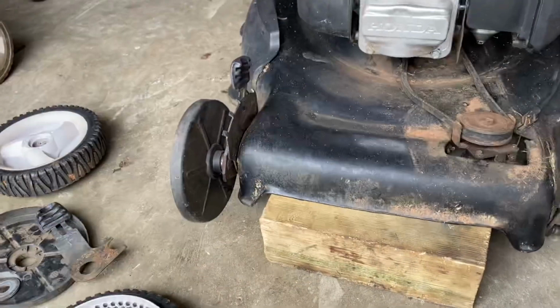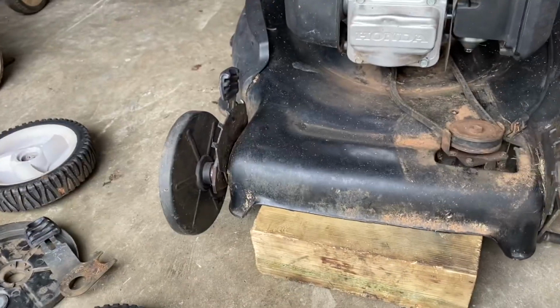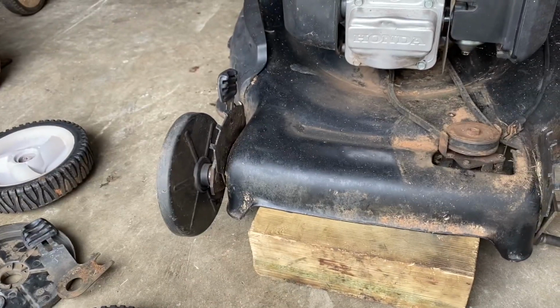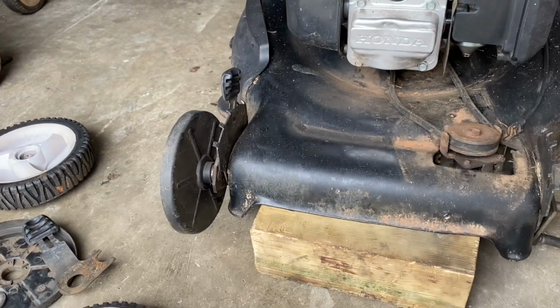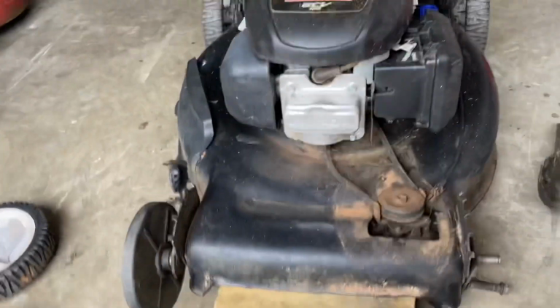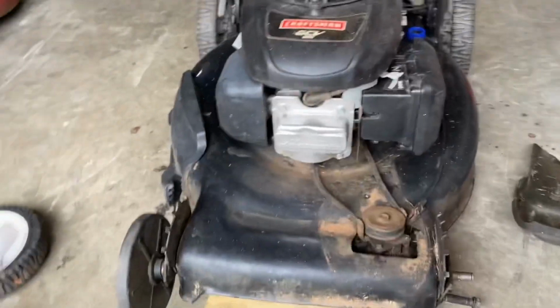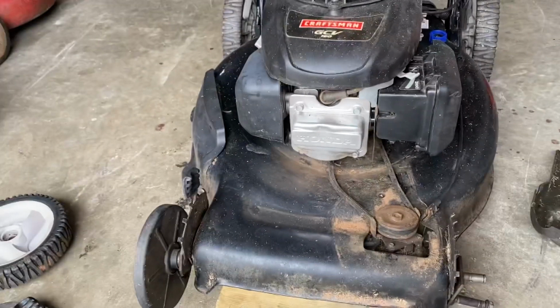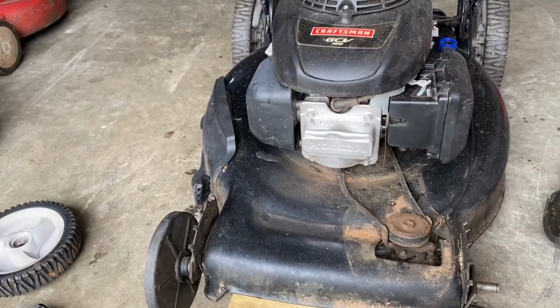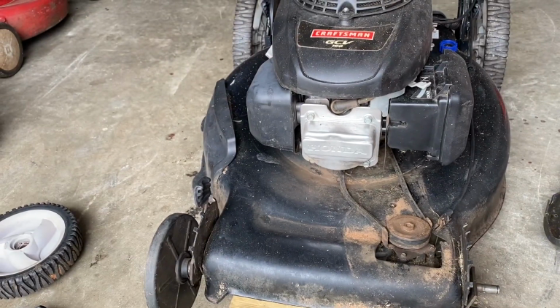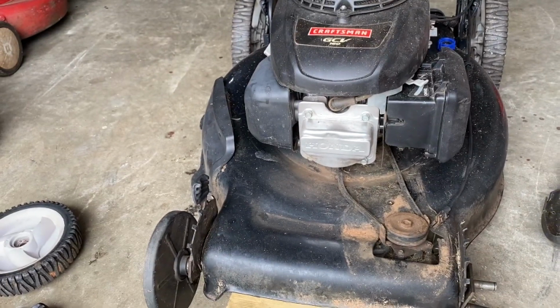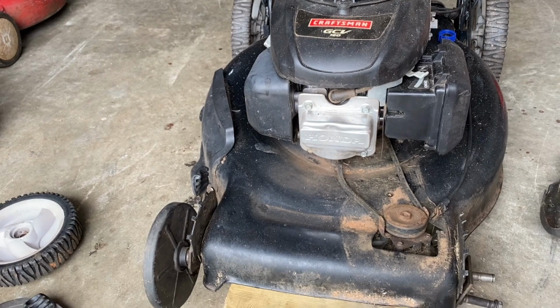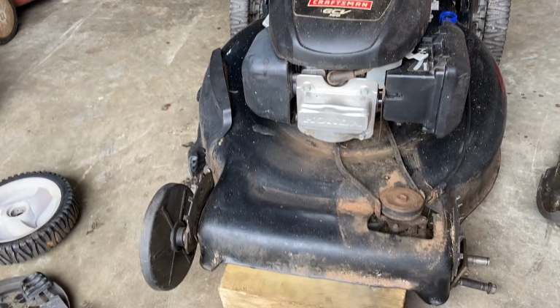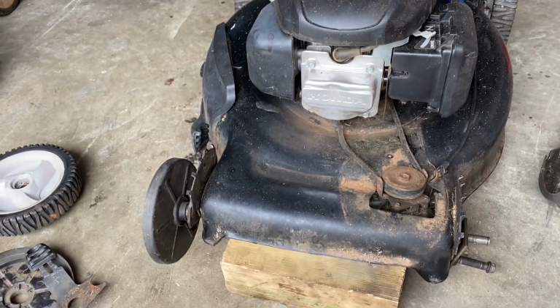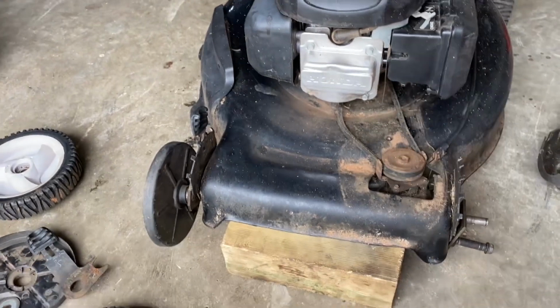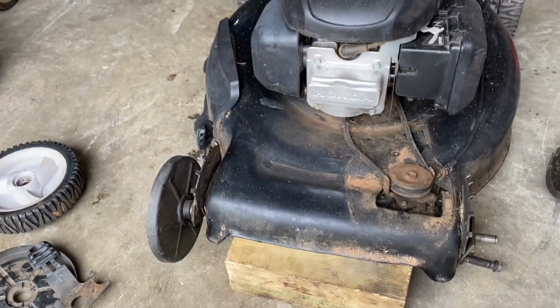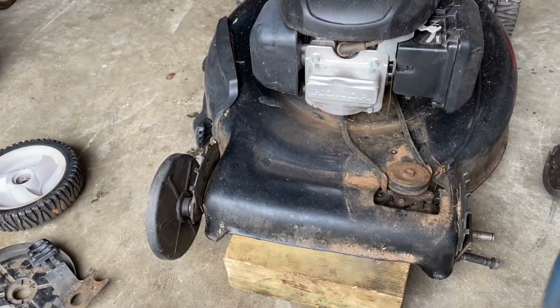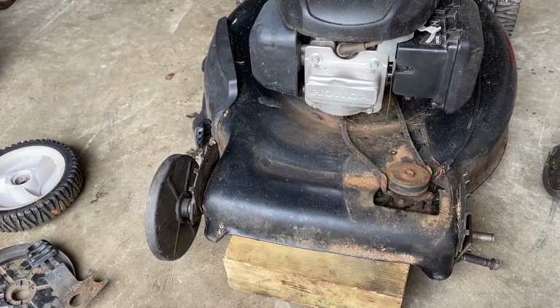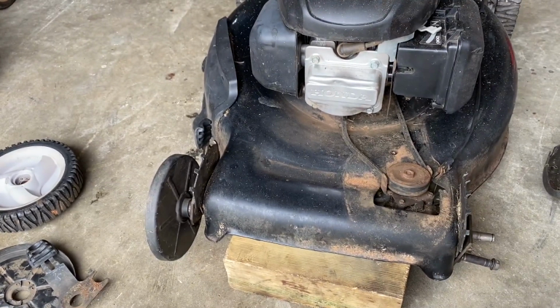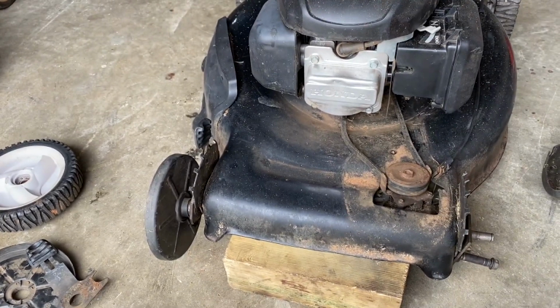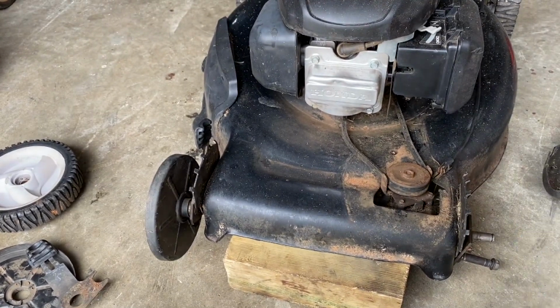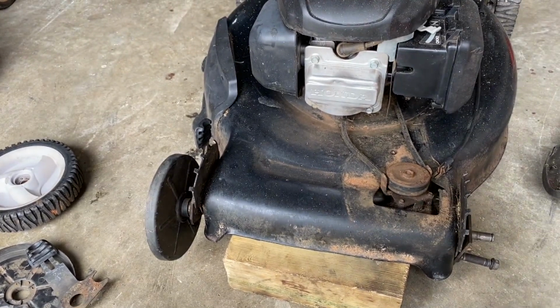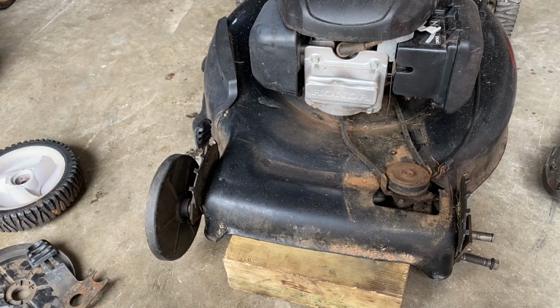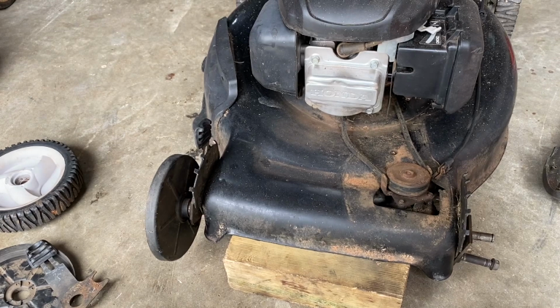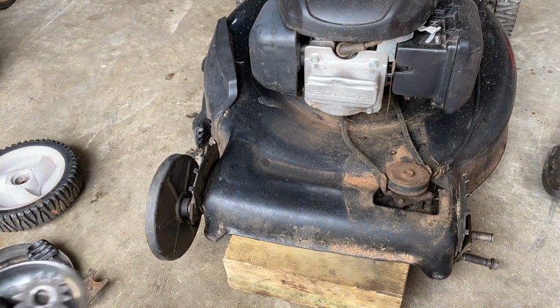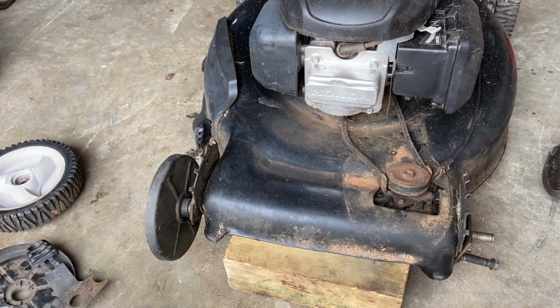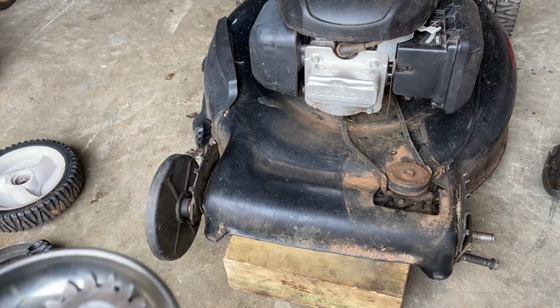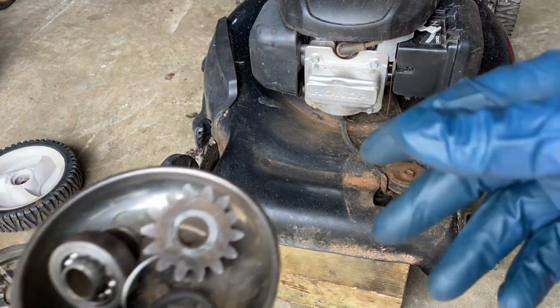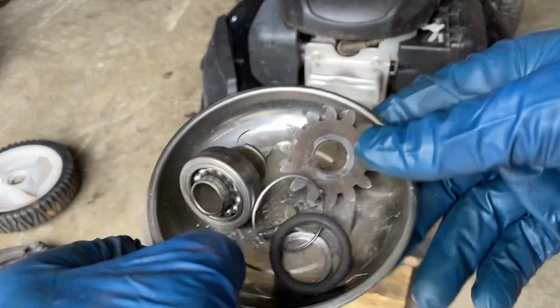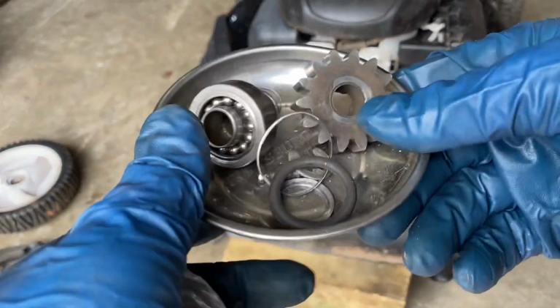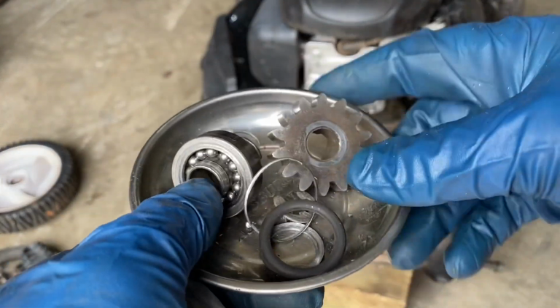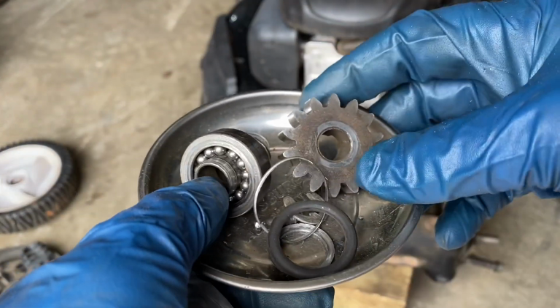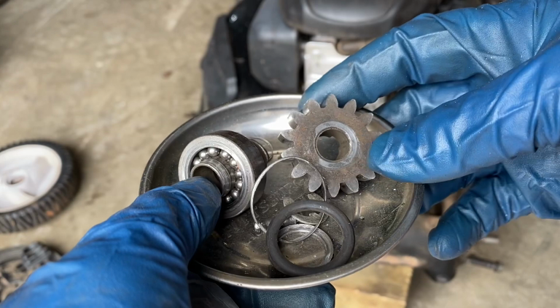This is a Craftsman cross-spin lawnmower with a Honda engine that I picked up for free. Its wheel bearings were all whacked and it didn't run and leaked gas. Well, it runs now and no longer leaks gas.